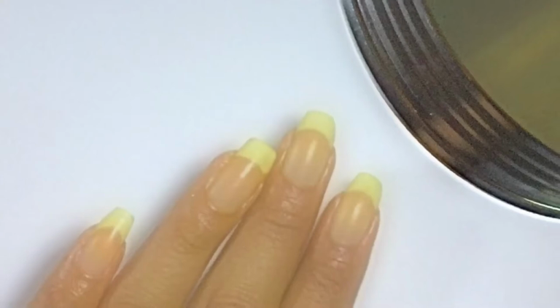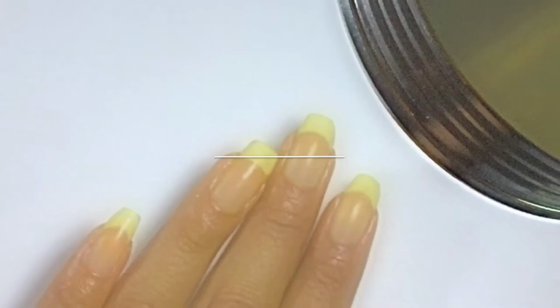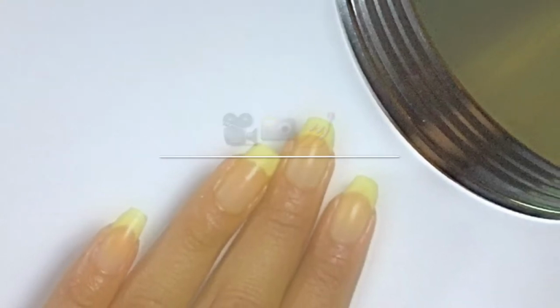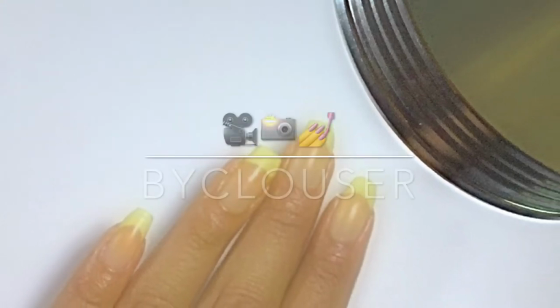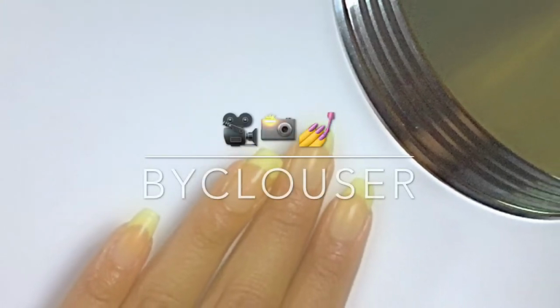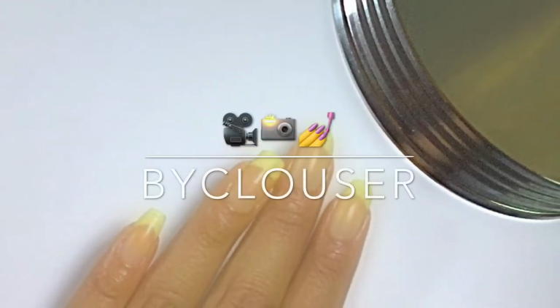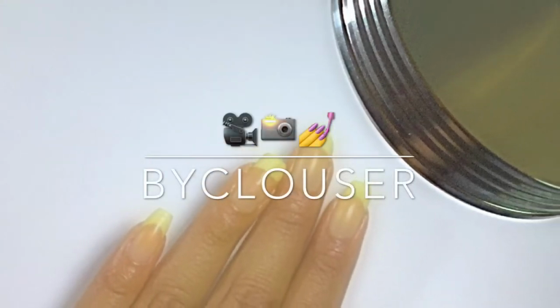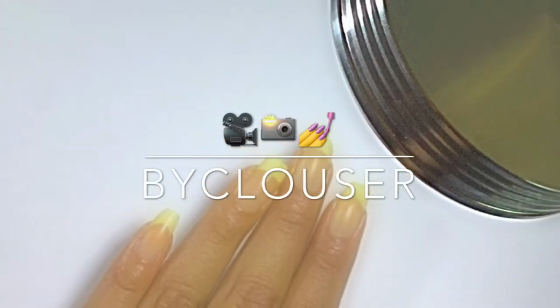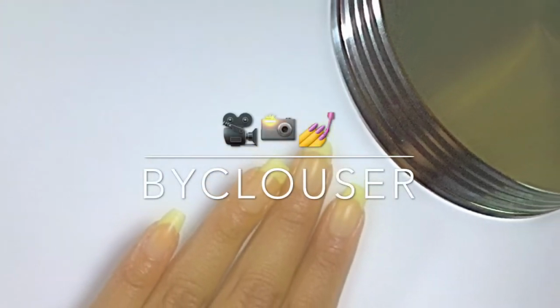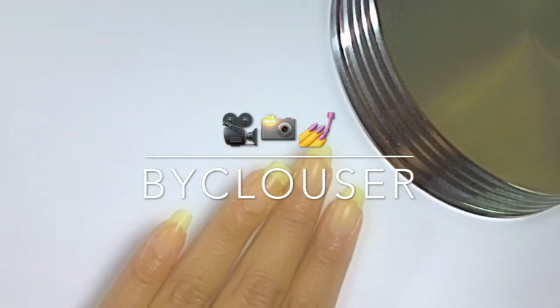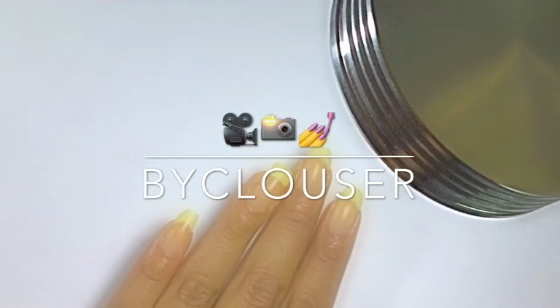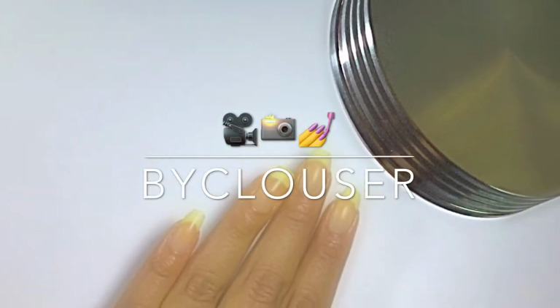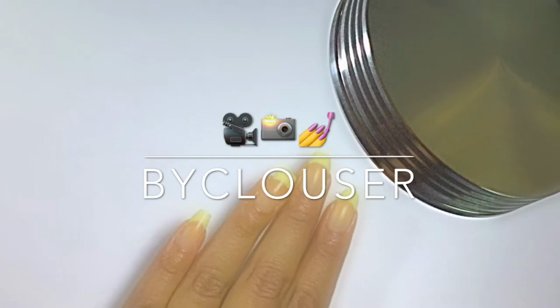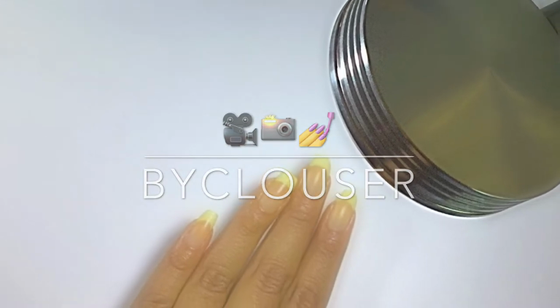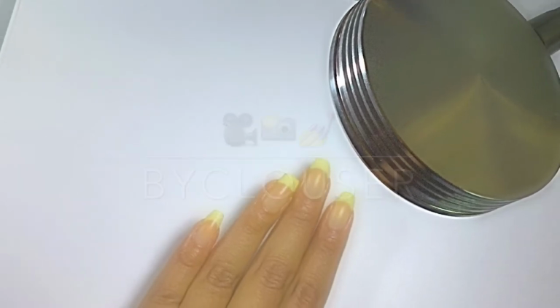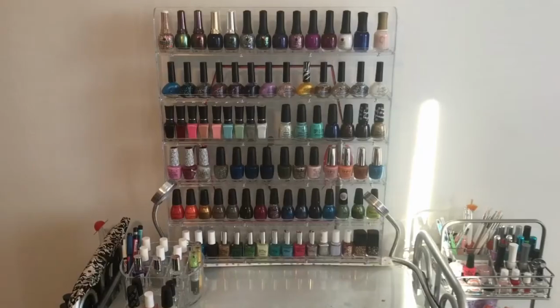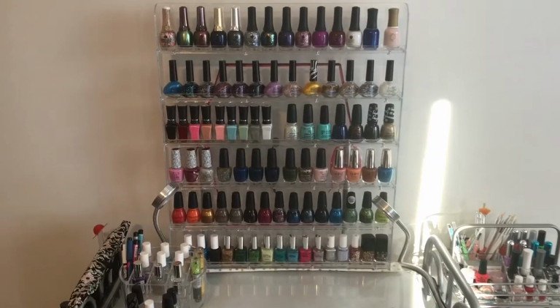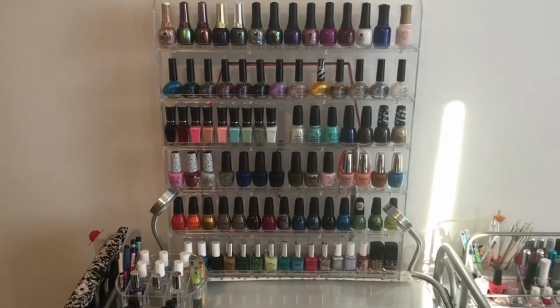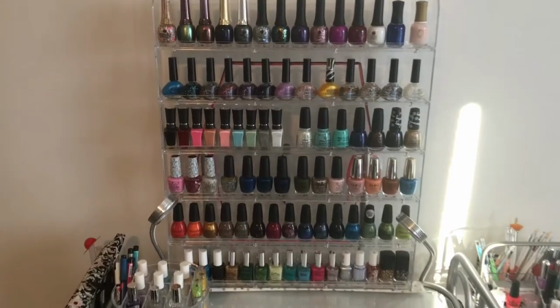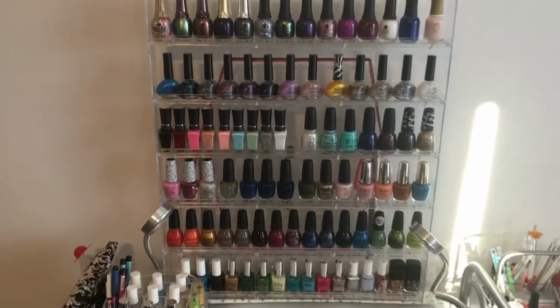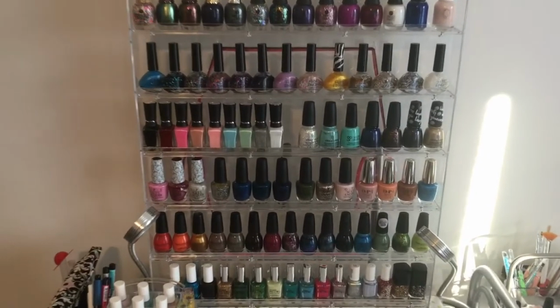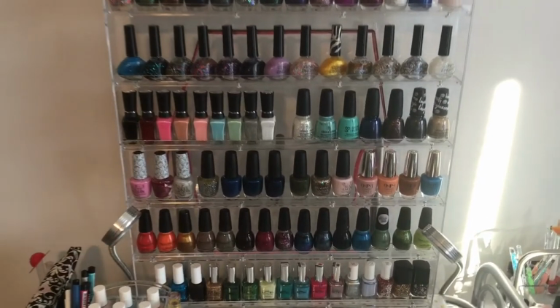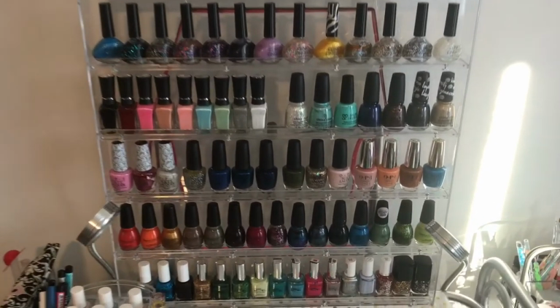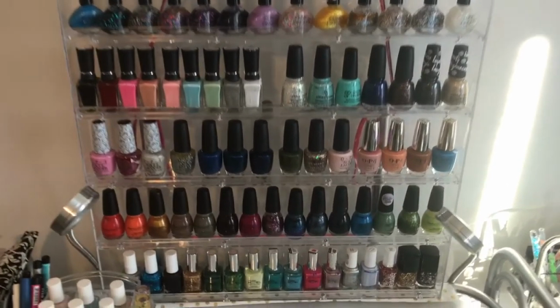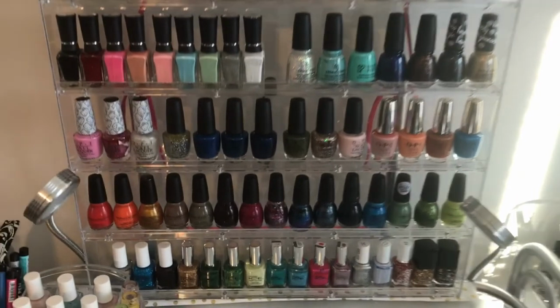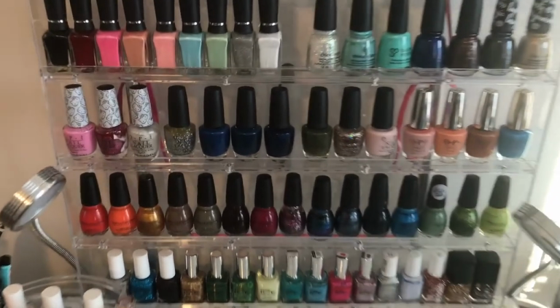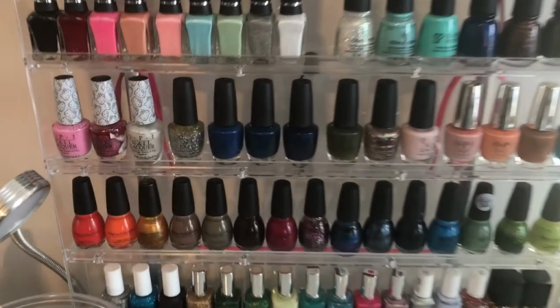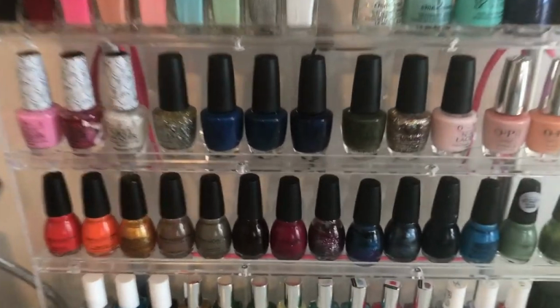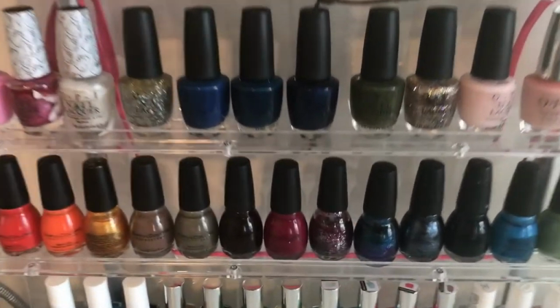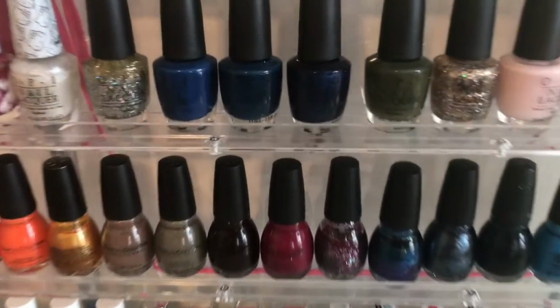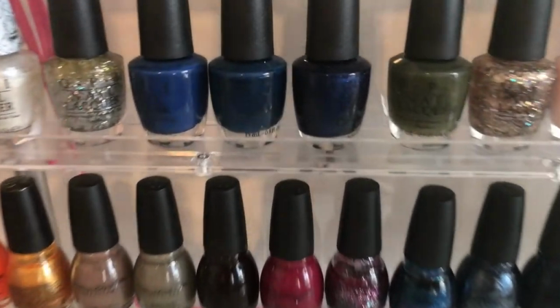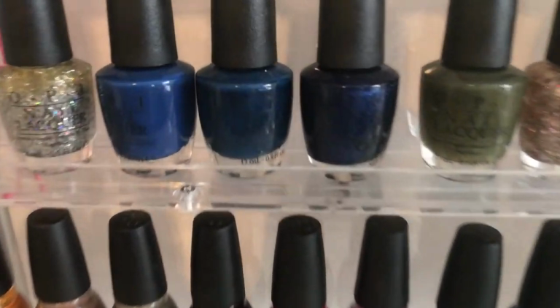Hello everyone! Today I will be showing you how I film my nail tutorials without professional equipment. Here is where all the nail art takes place and I'll be showing you all my tricks to film tutorials.